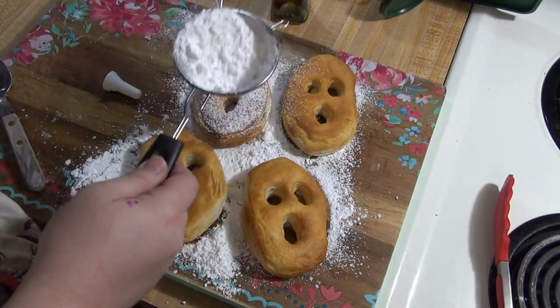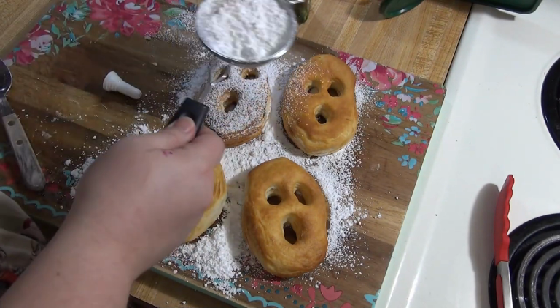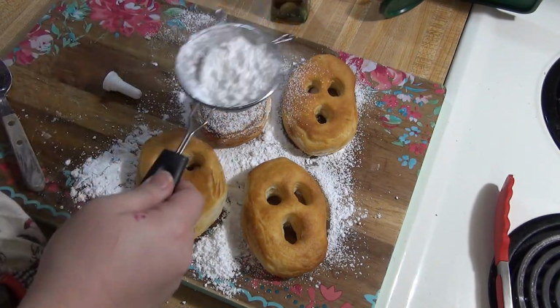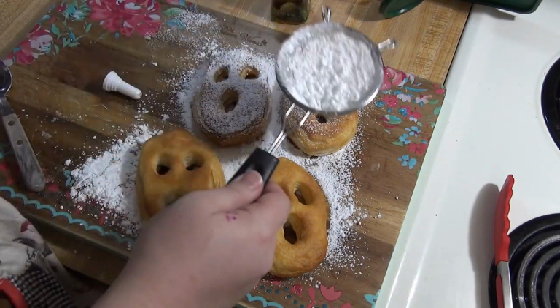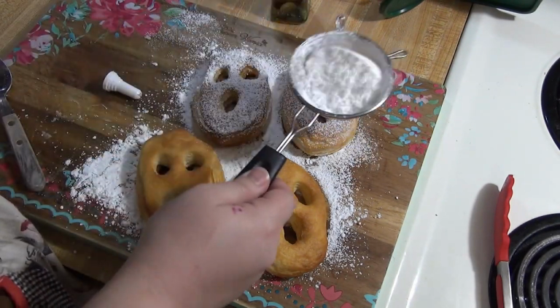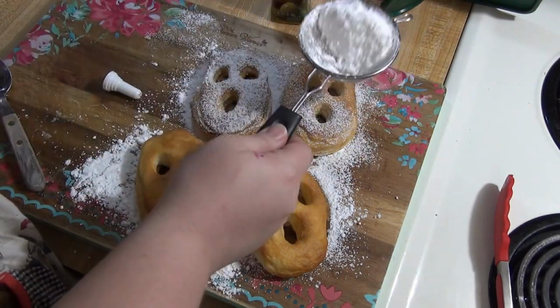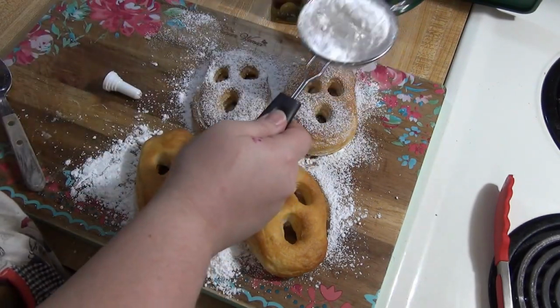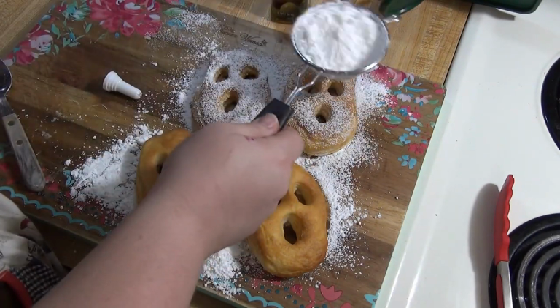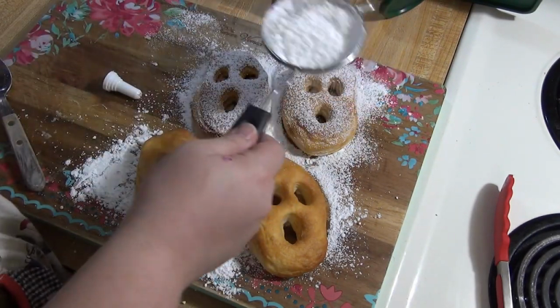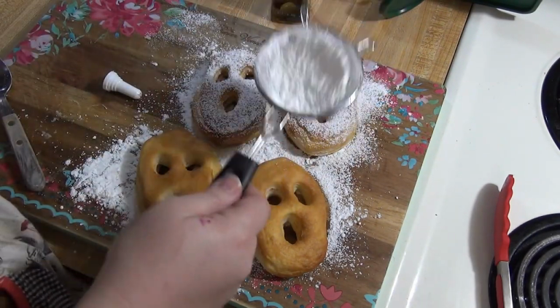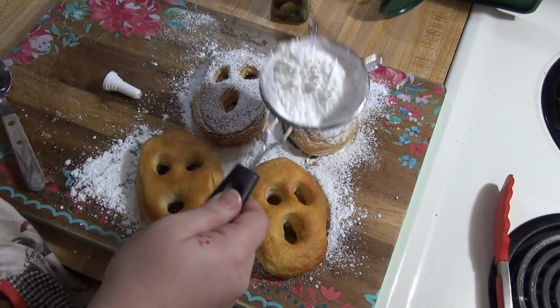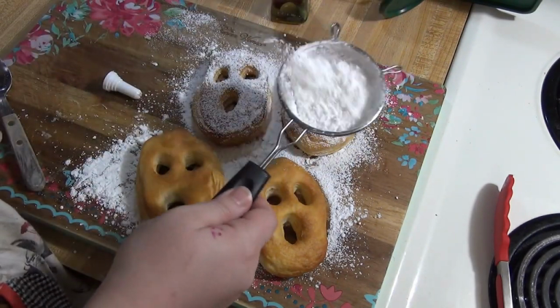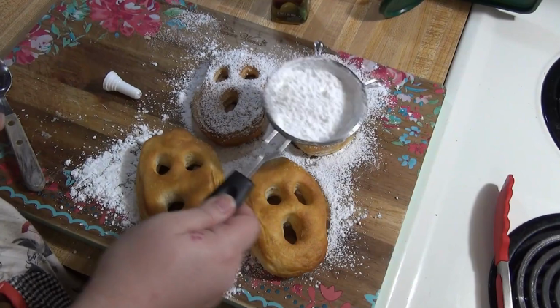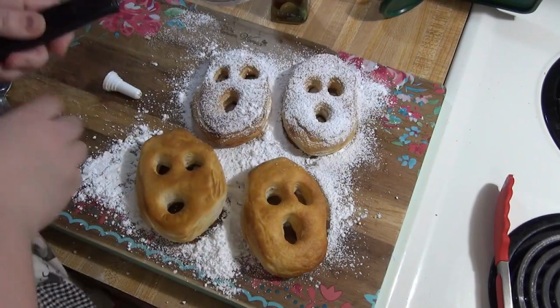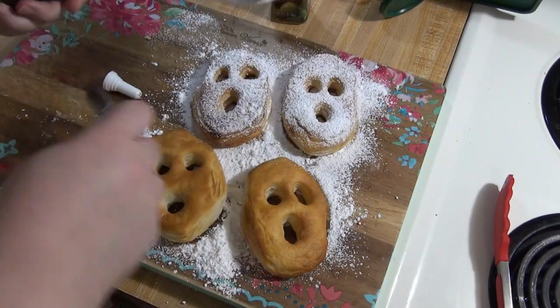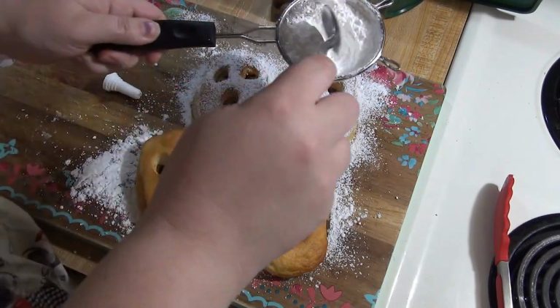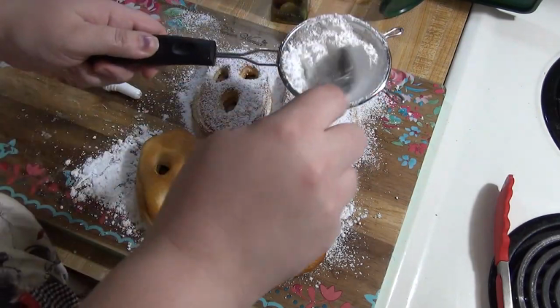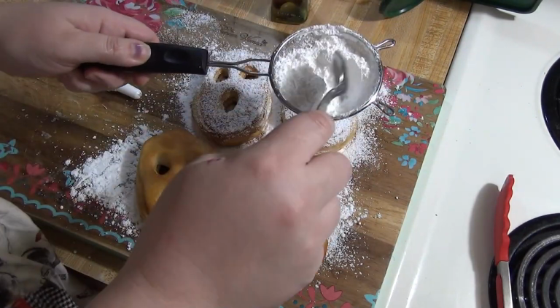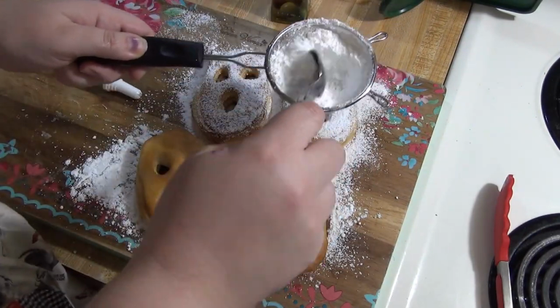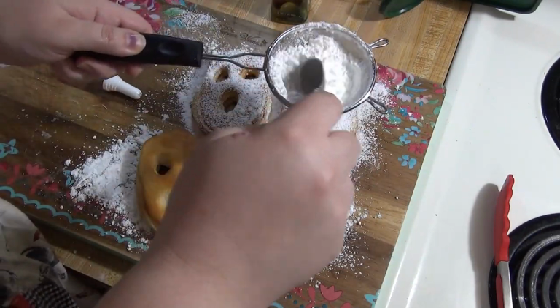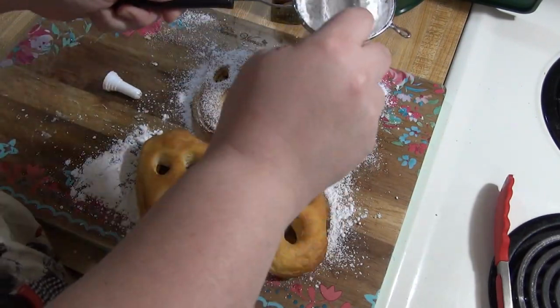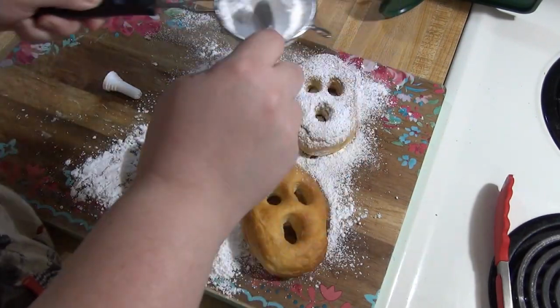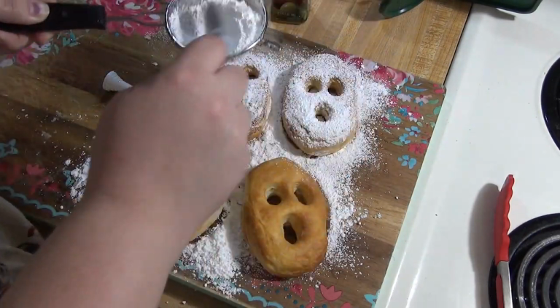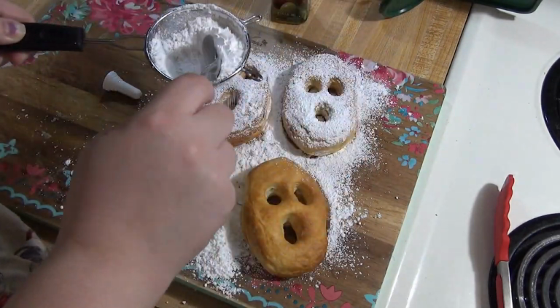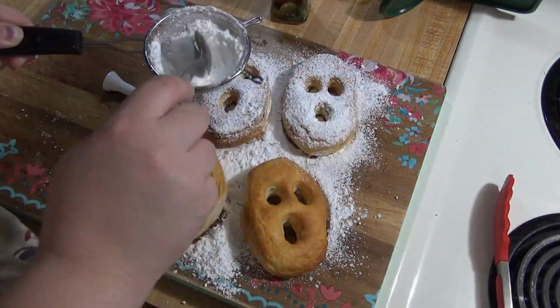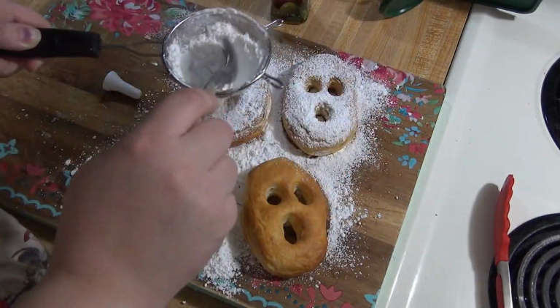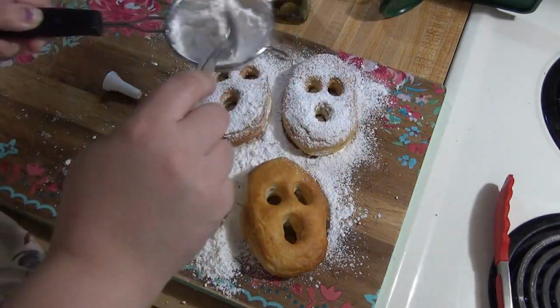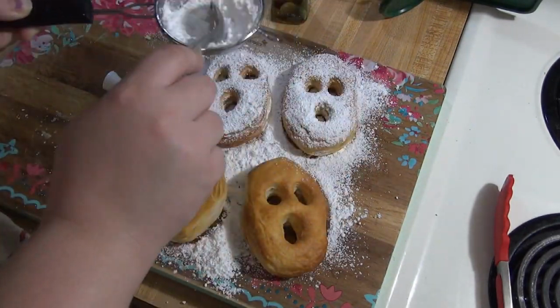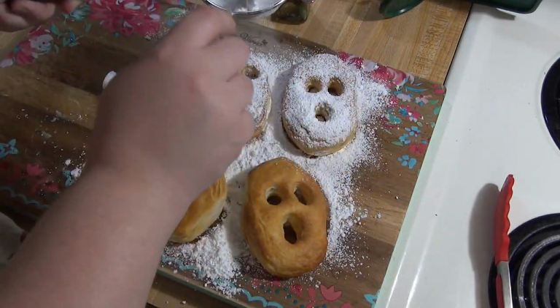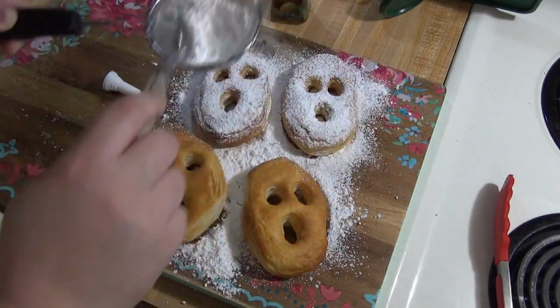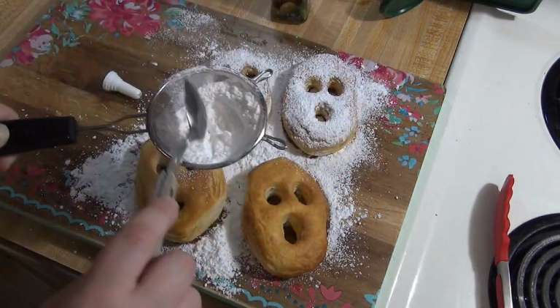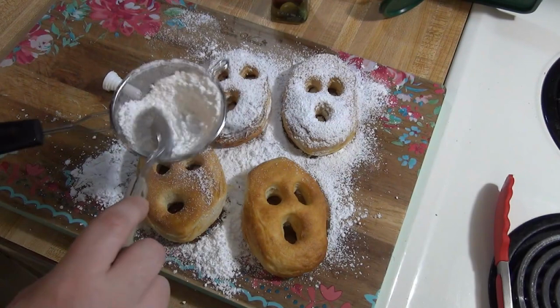These turned out really good. I had never had air fryer biscuit donuts before — I've seen people do it and just never tried it — and they actually turned out pretty good.